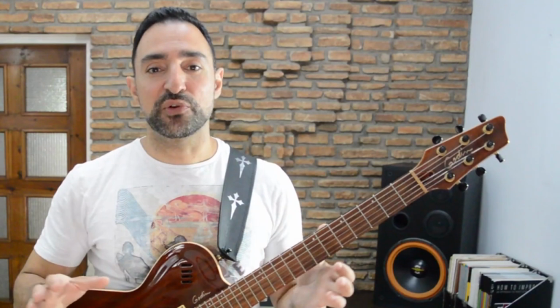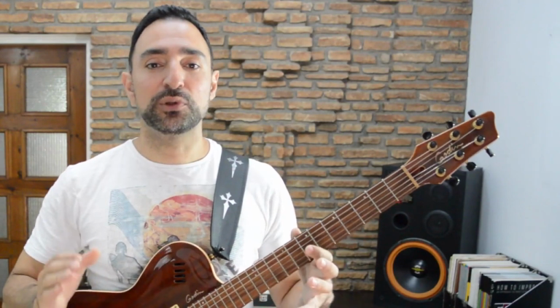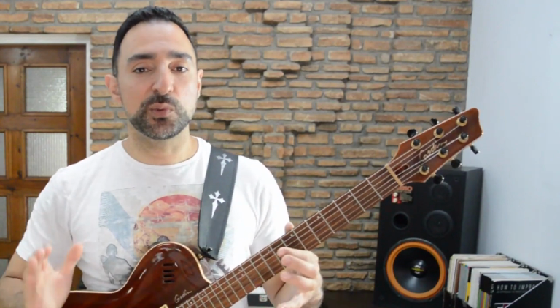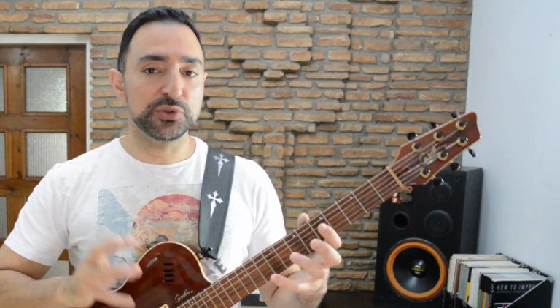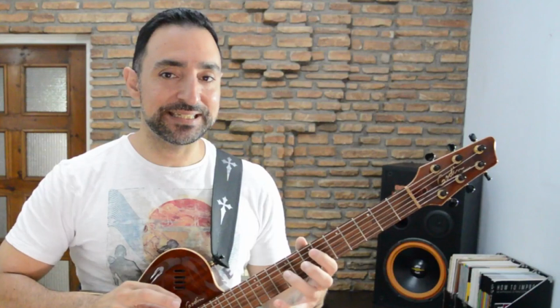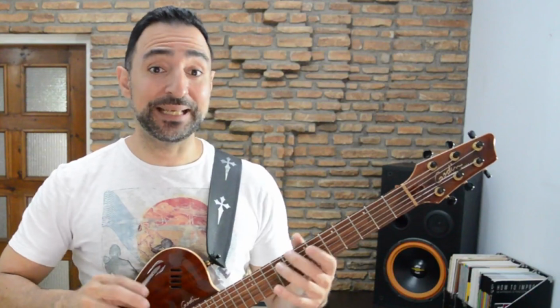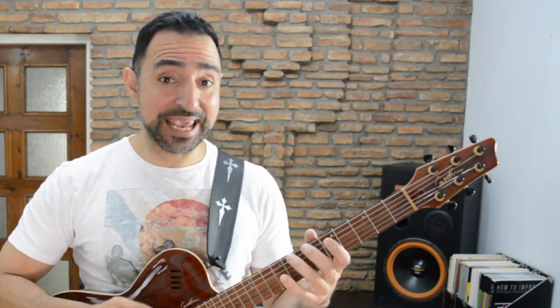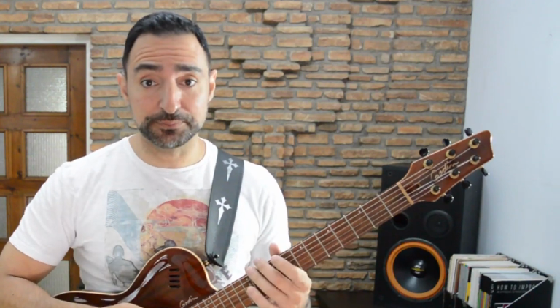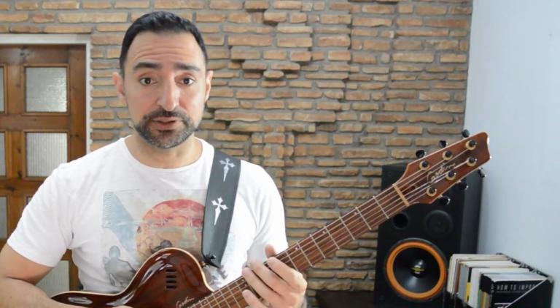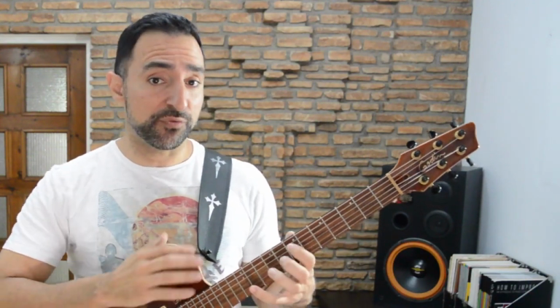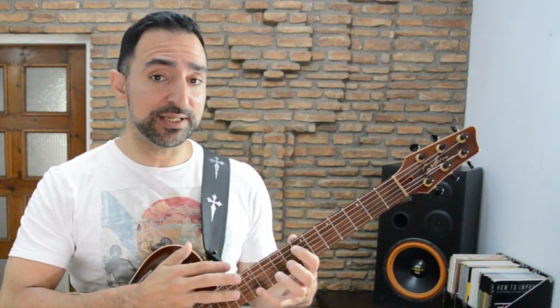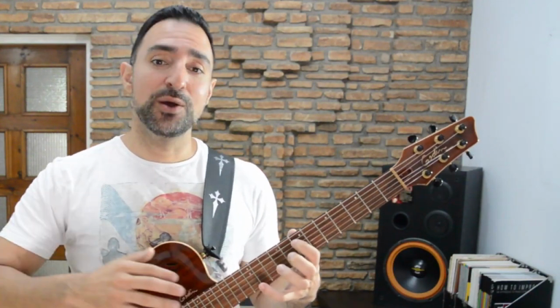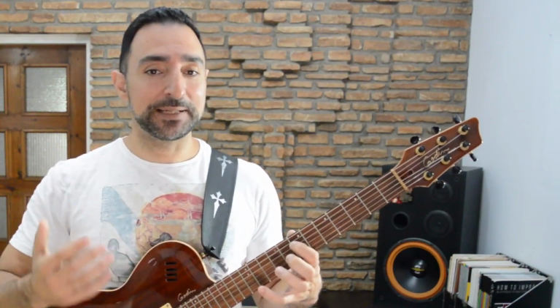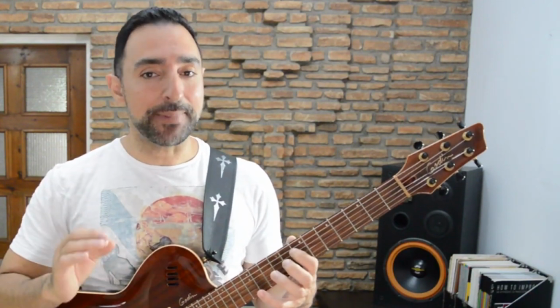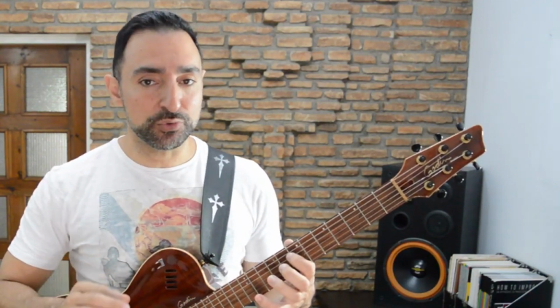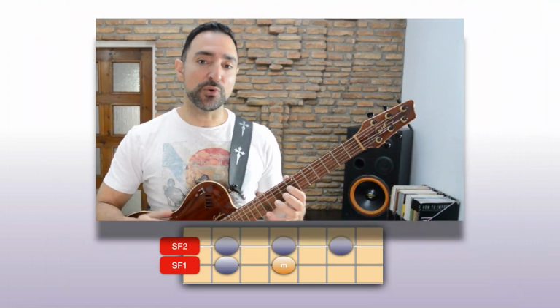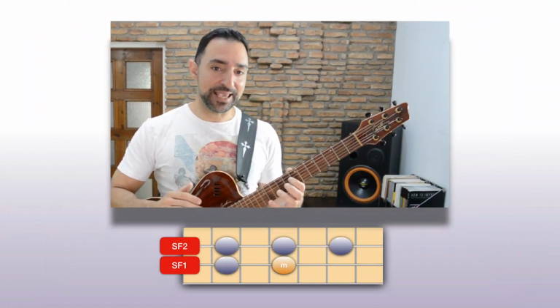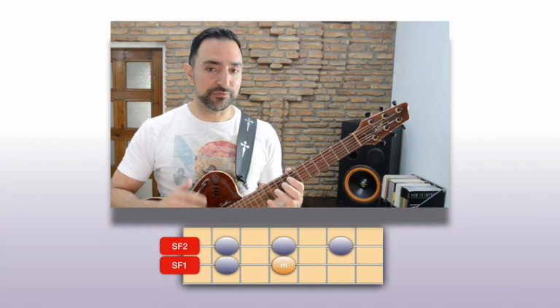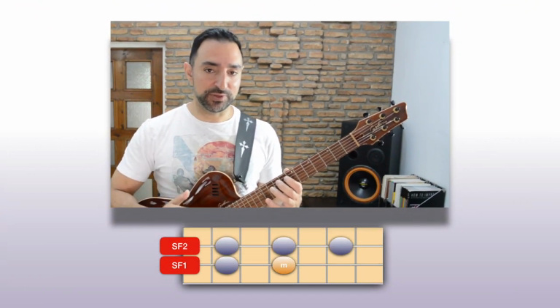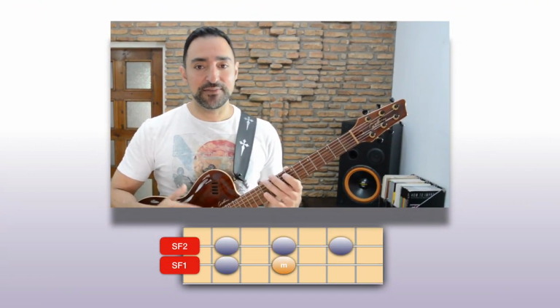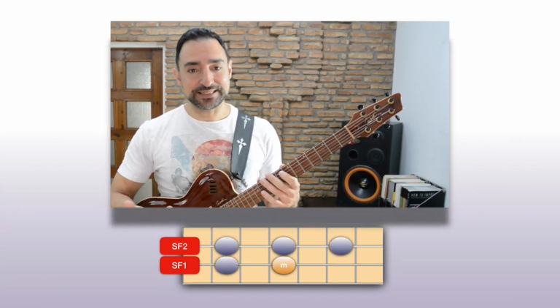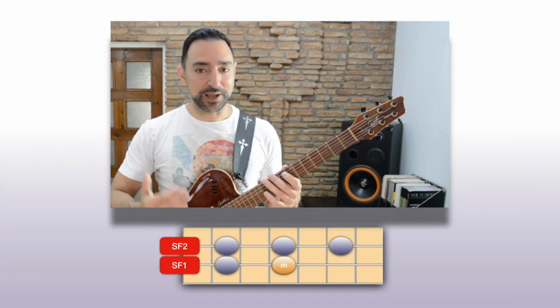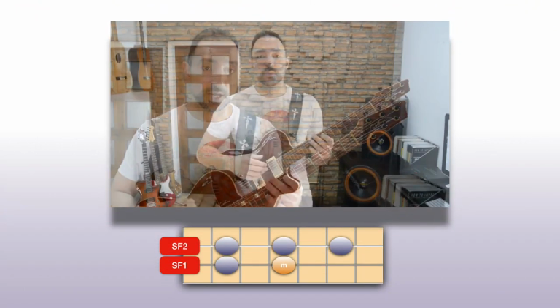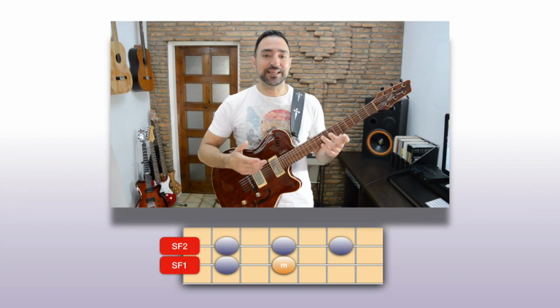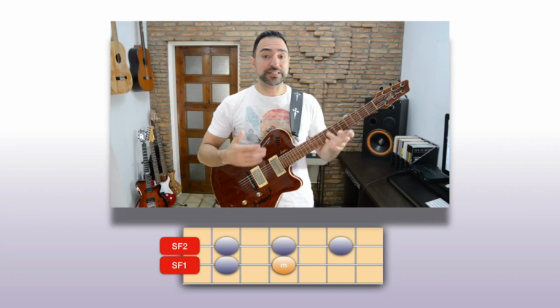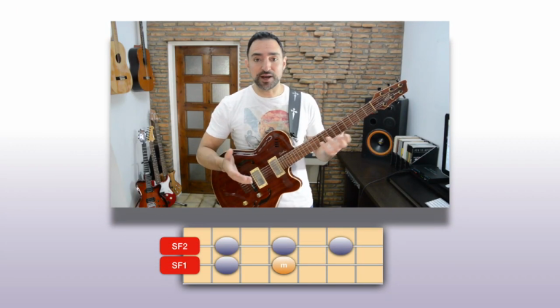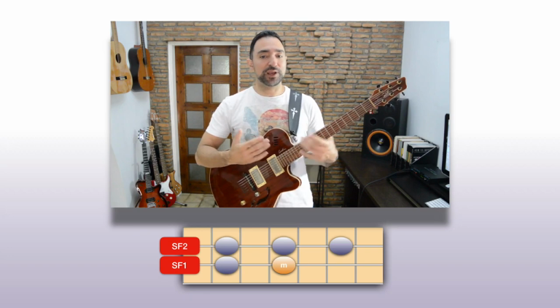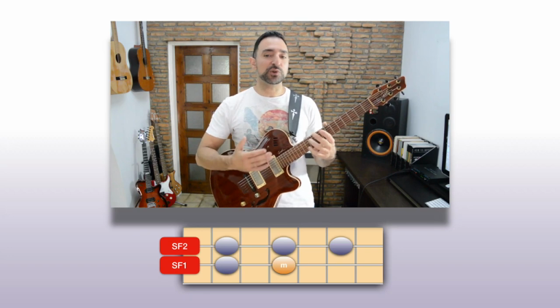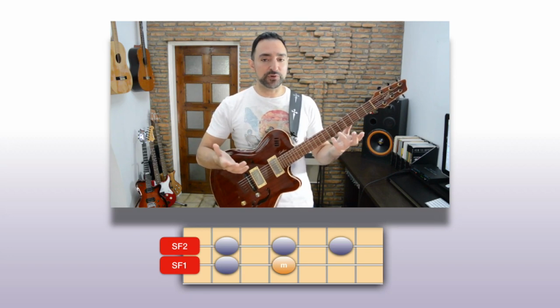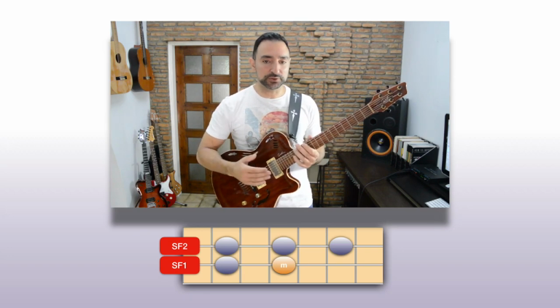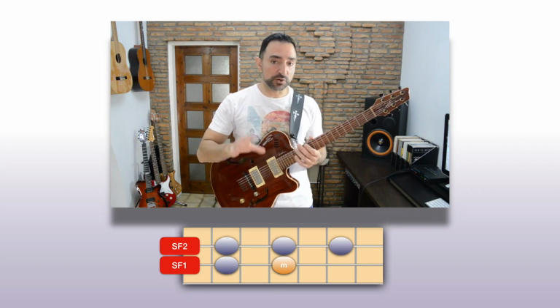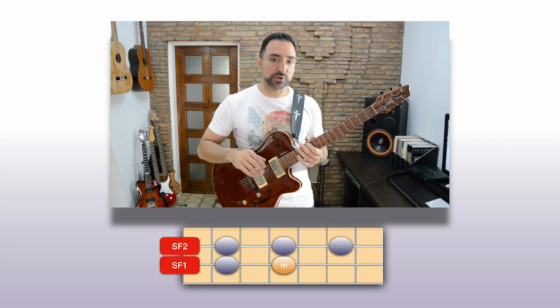So for example, if we want to use this system to play an A minor pentatonic on the 4th string, we just place the minor root on the A on the 4th string. This gets us to the right place. We can then of course improvise, create riffs, or whatever we want to do using all those notes.